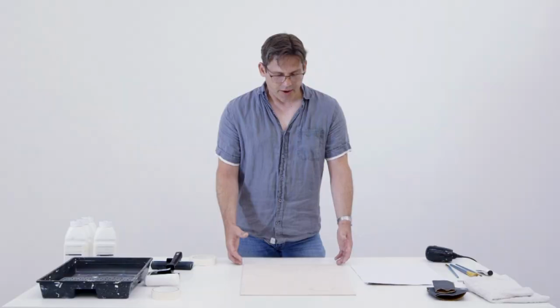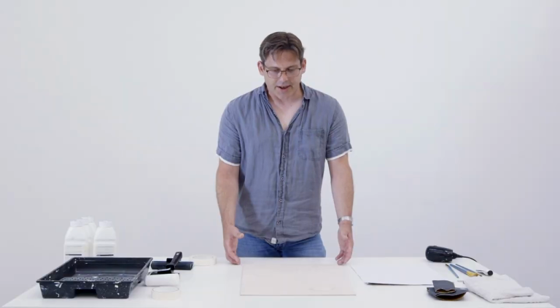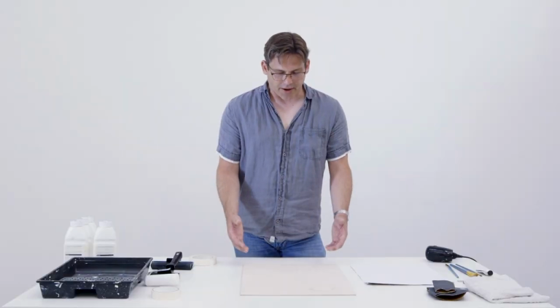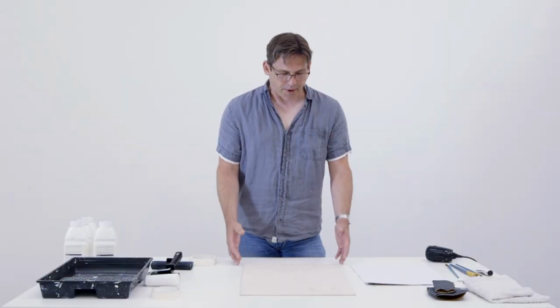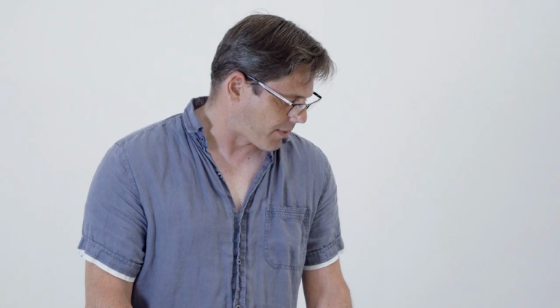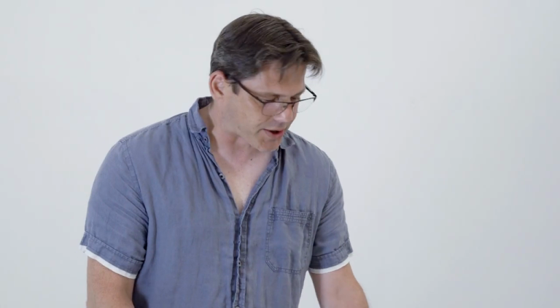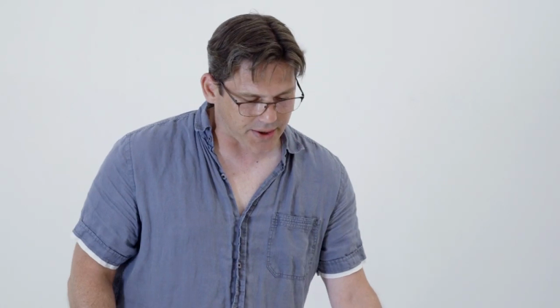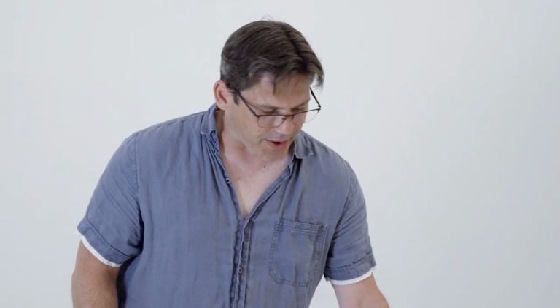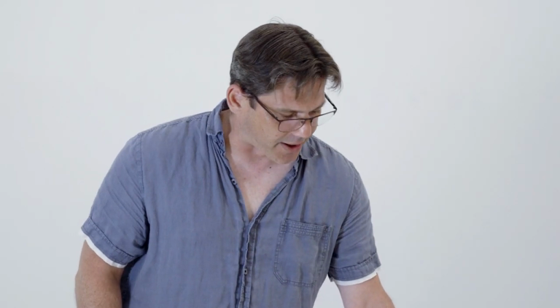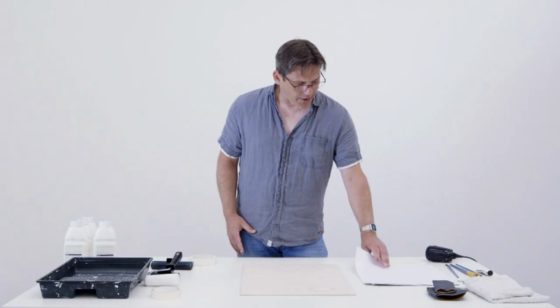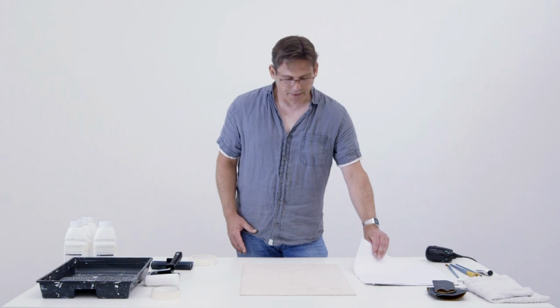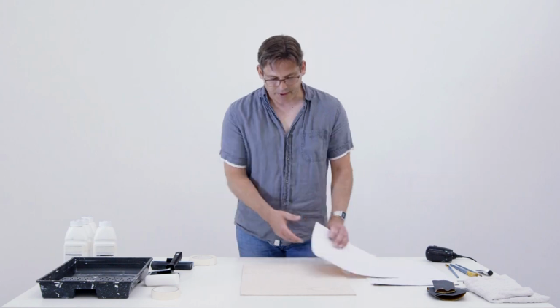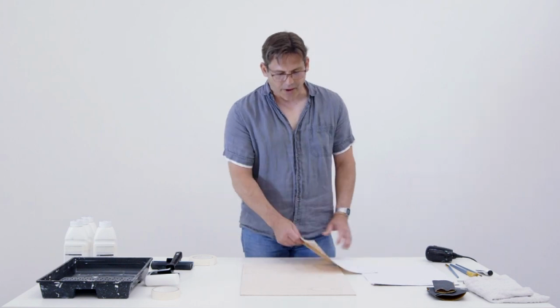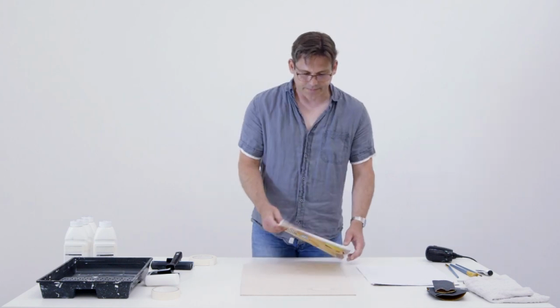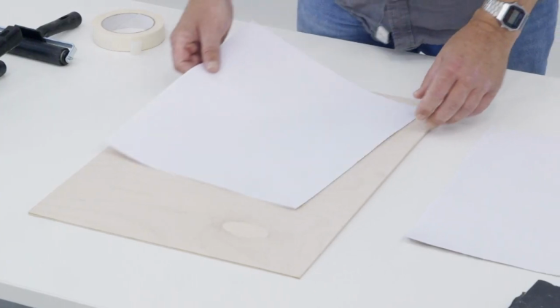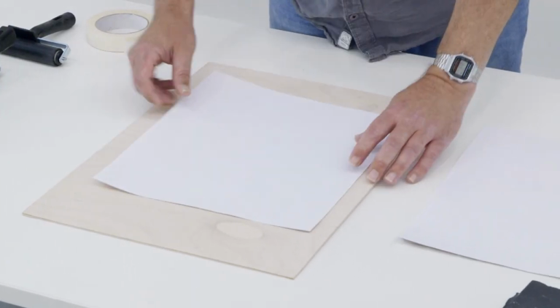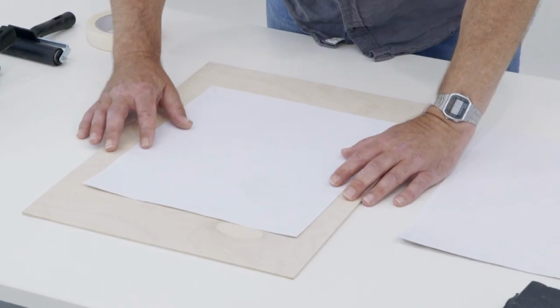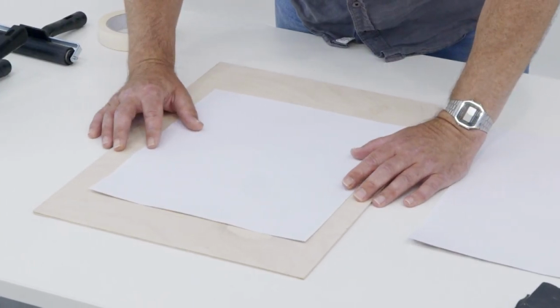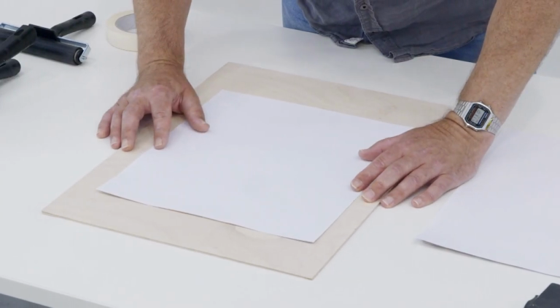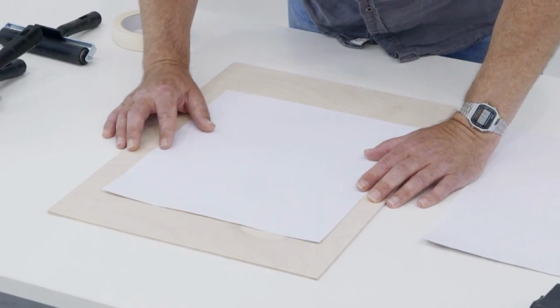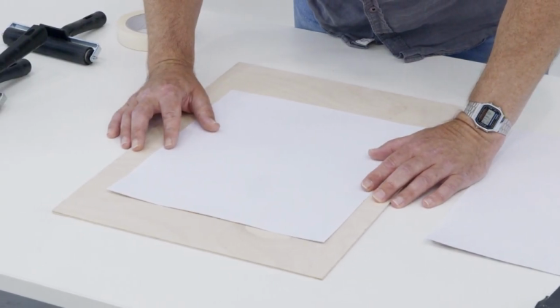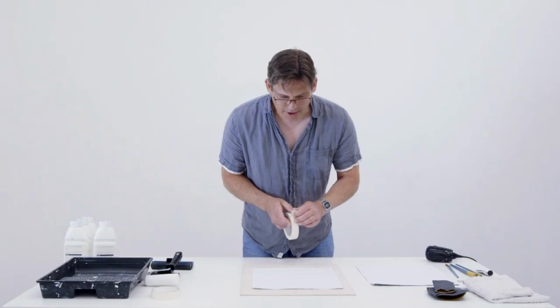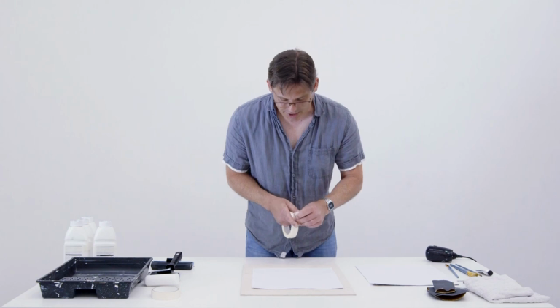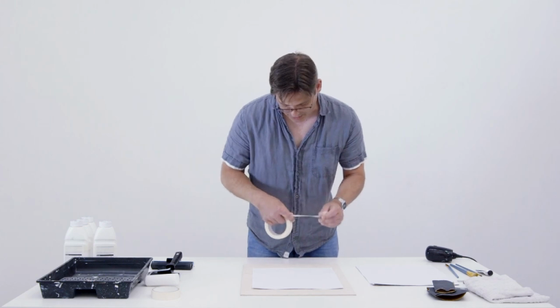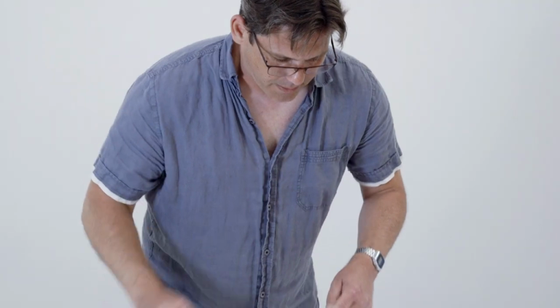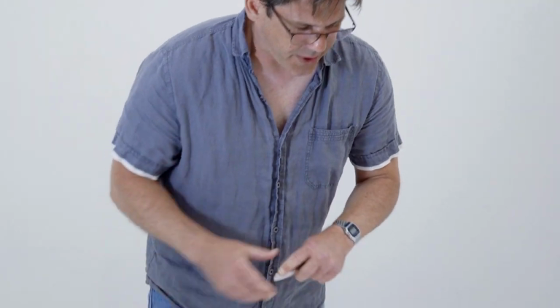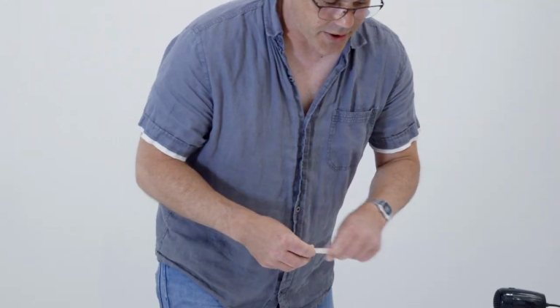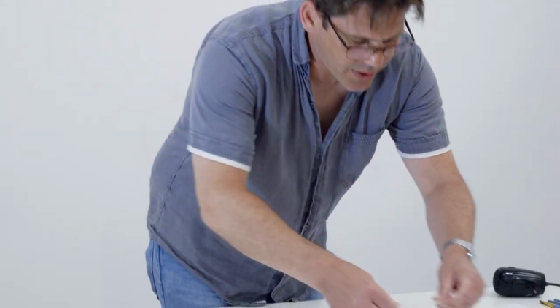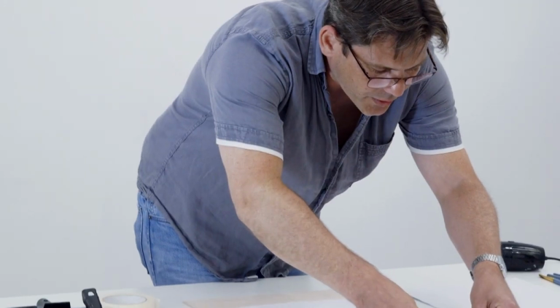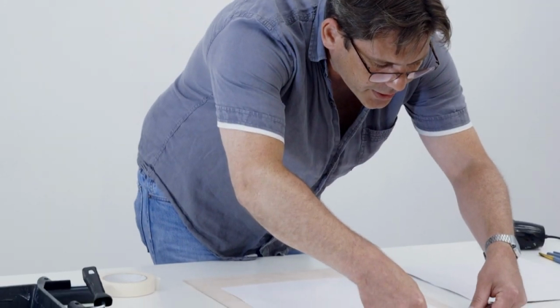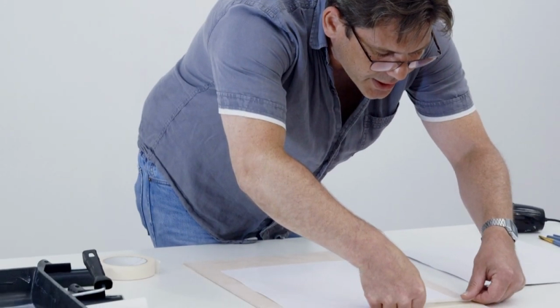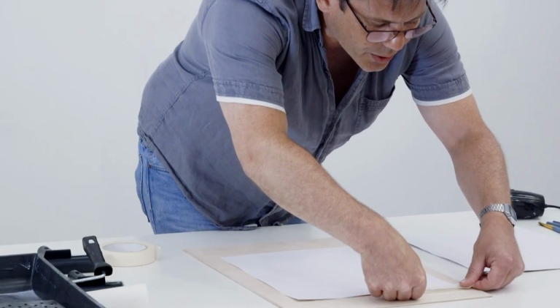Now I need to start off by making registration for the first layer. So I lay my first print on, and then using masking tape, I need to just mark where that is by going through each corner.